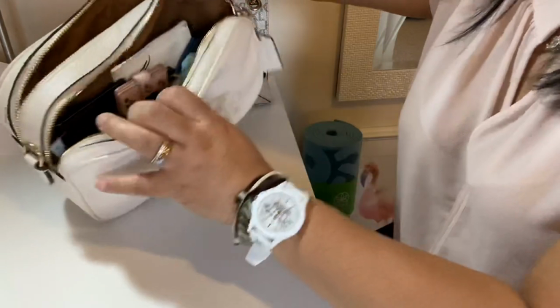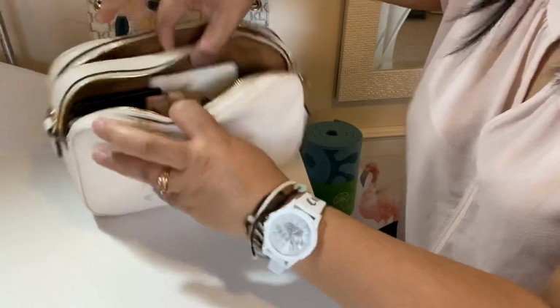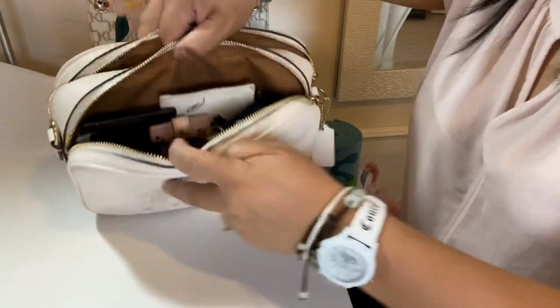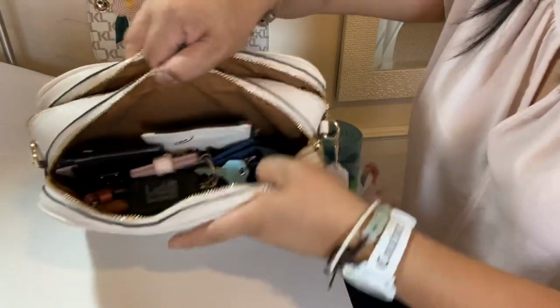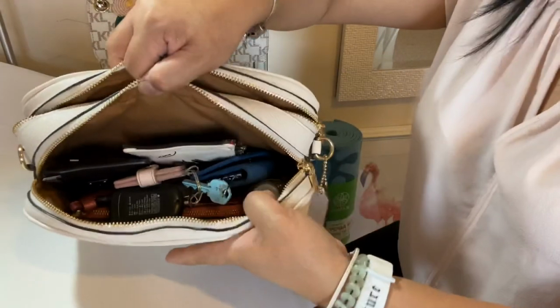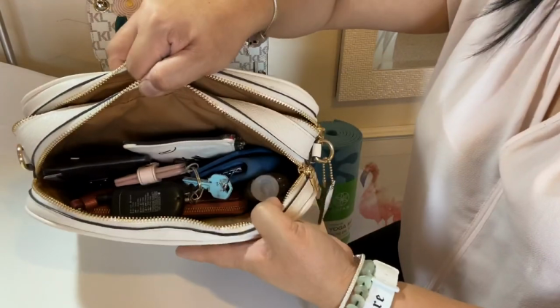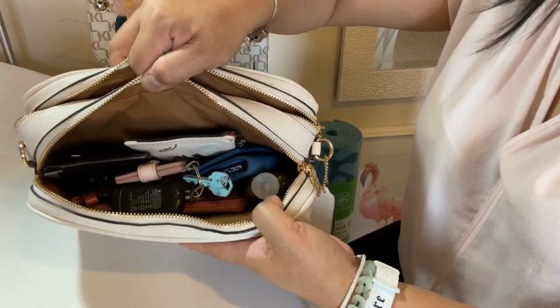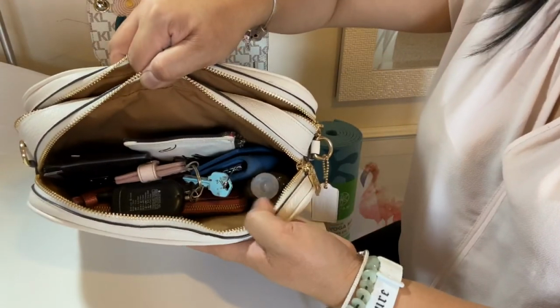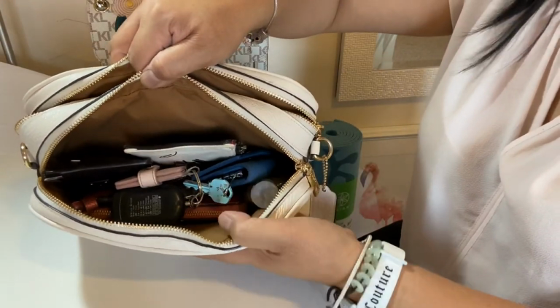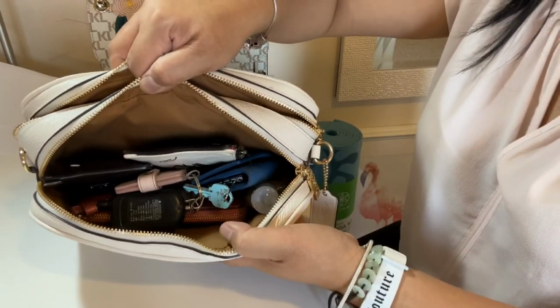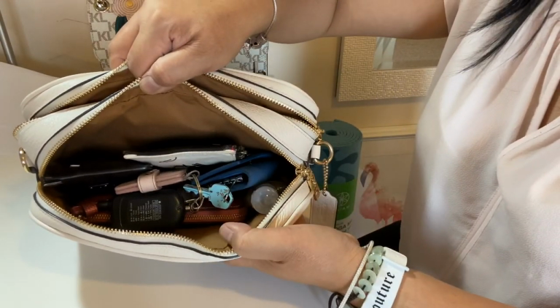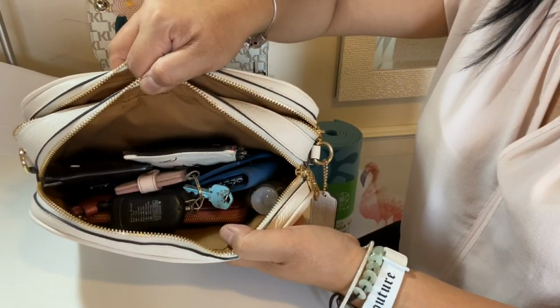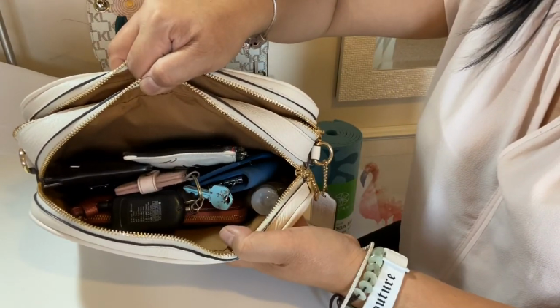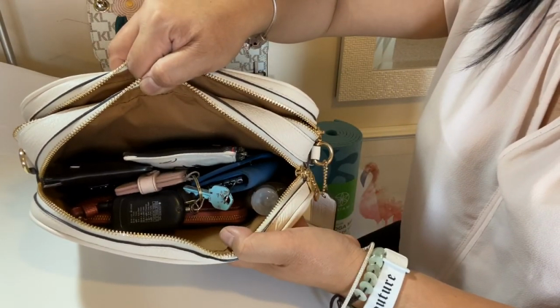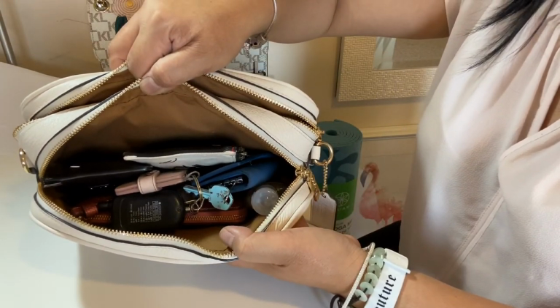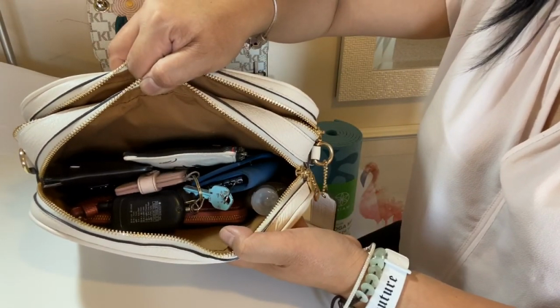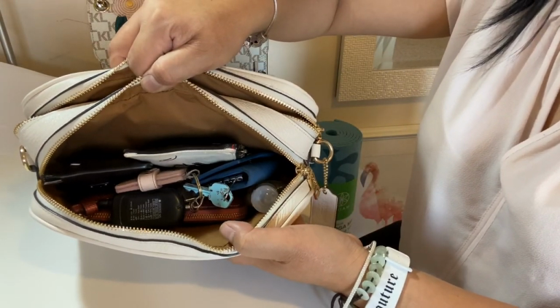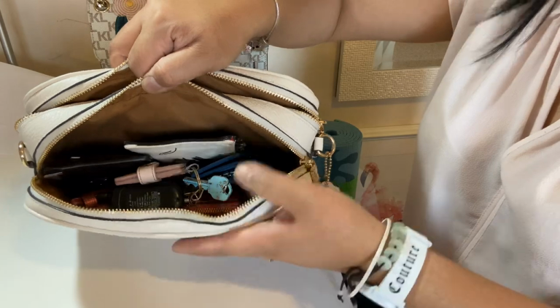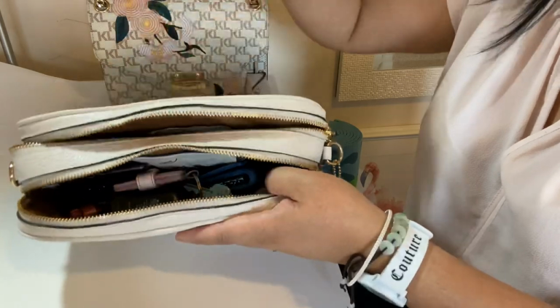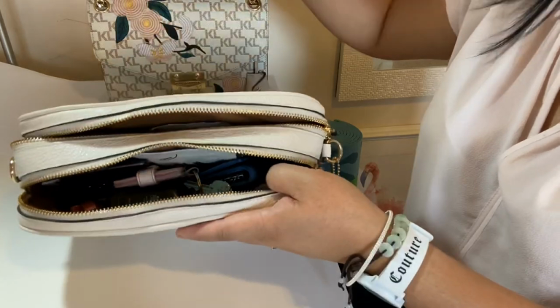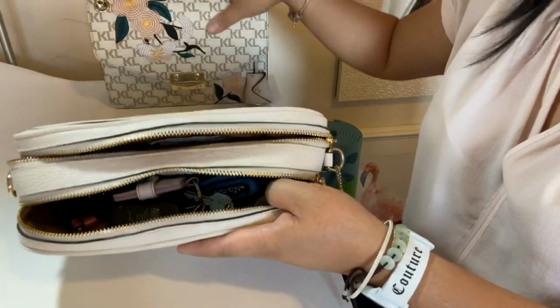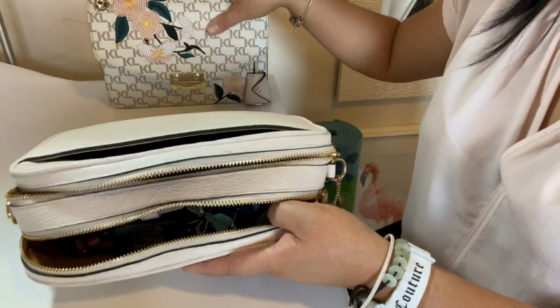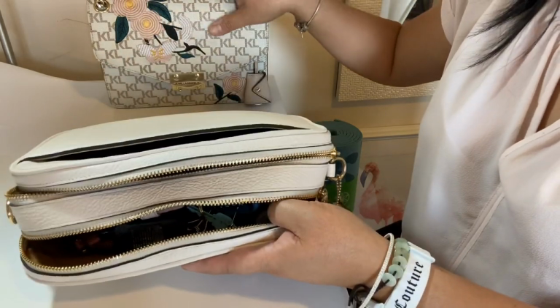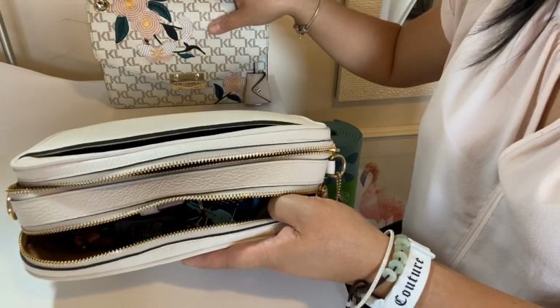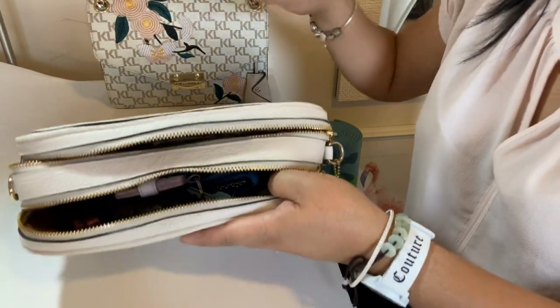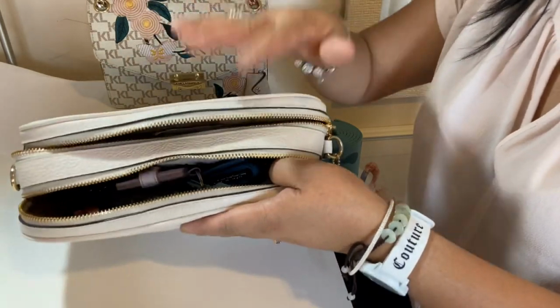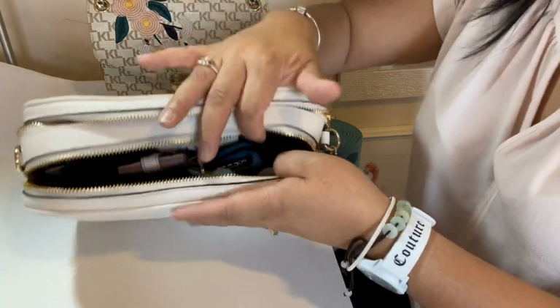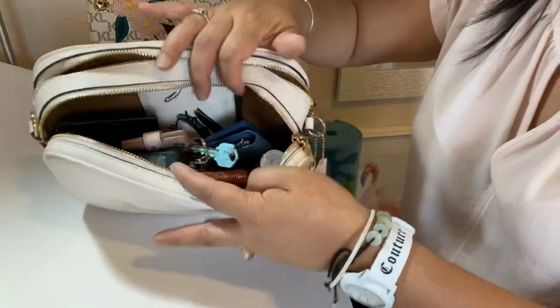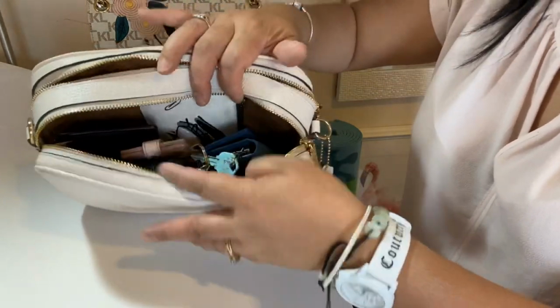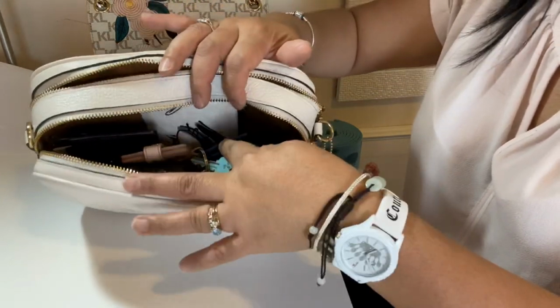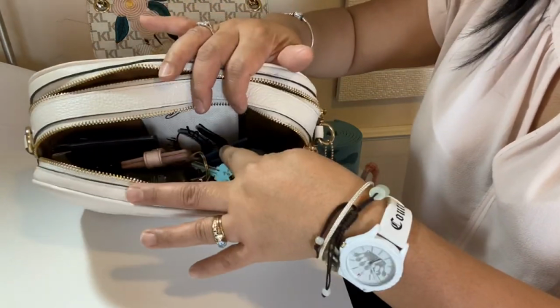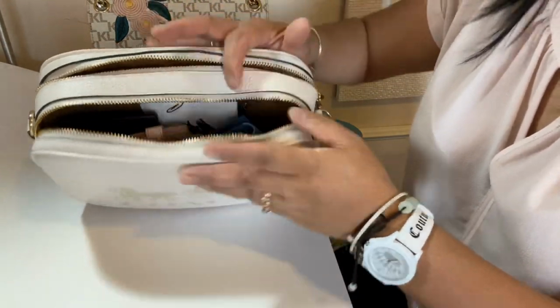So this is what fits inside the front pocket — everything that was in here goes right in, and it all fits in the front pocket.